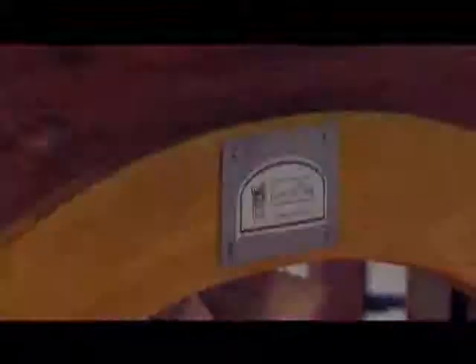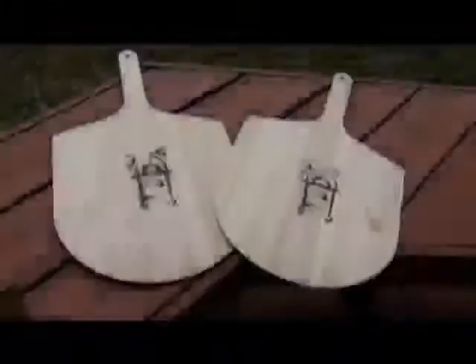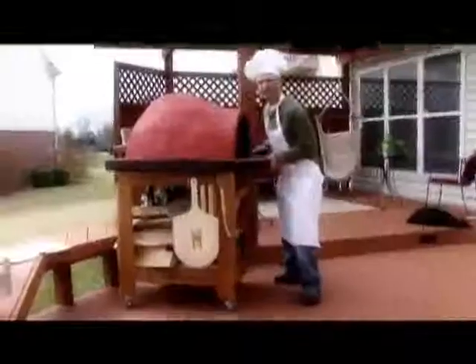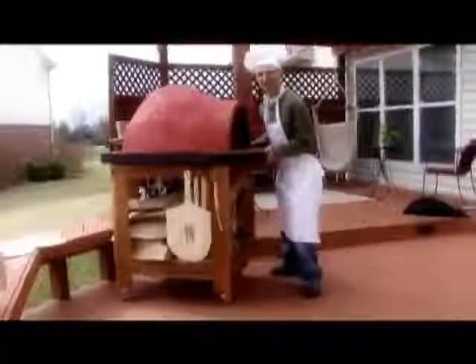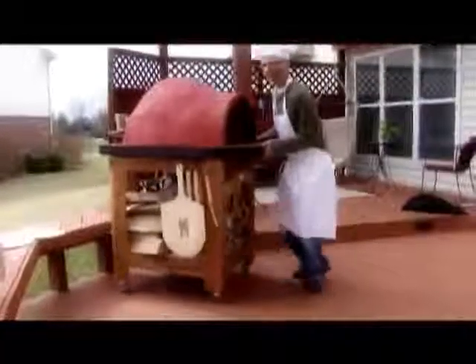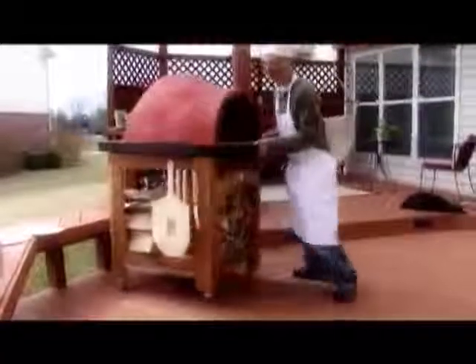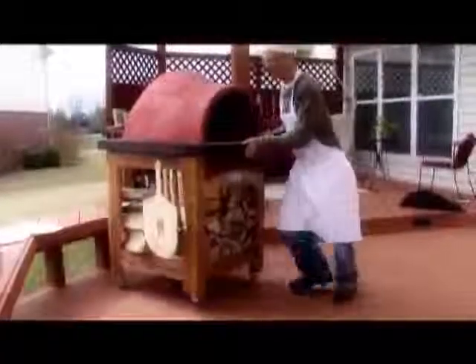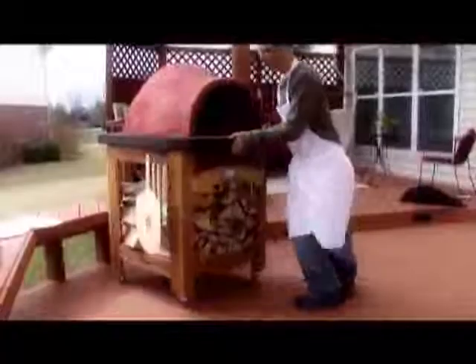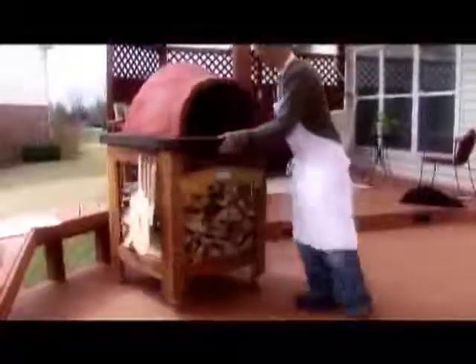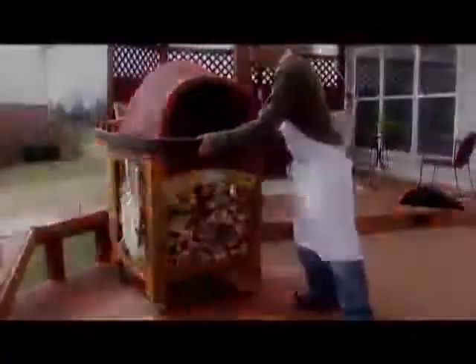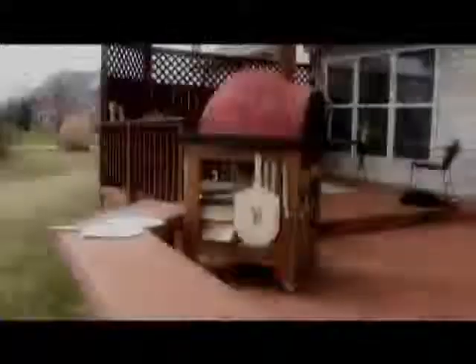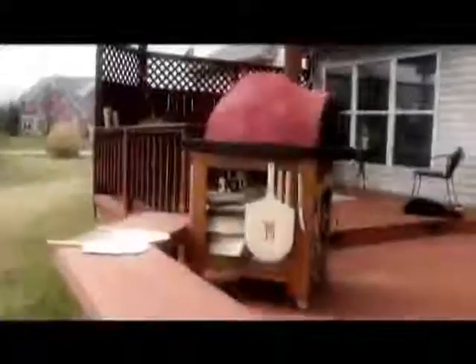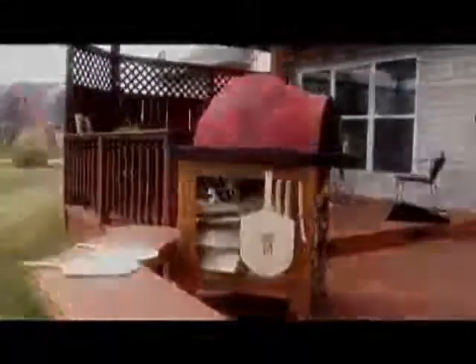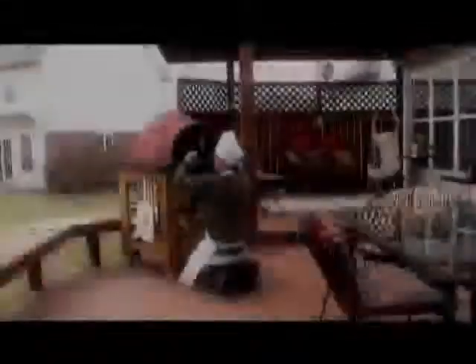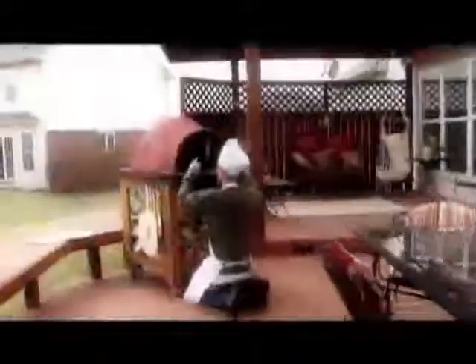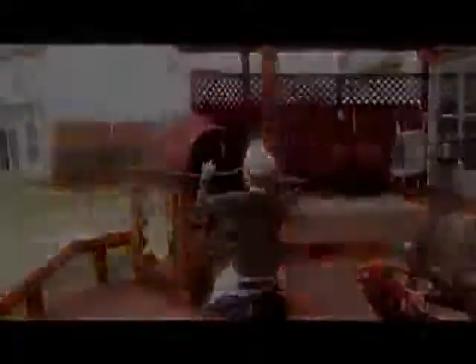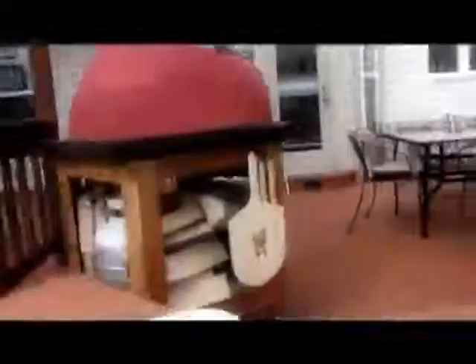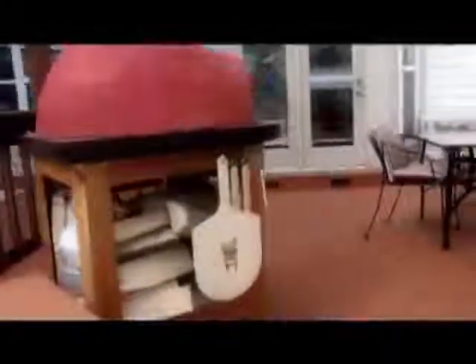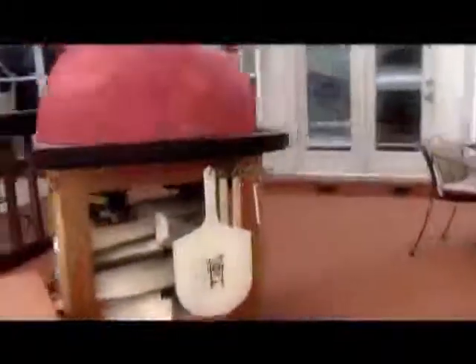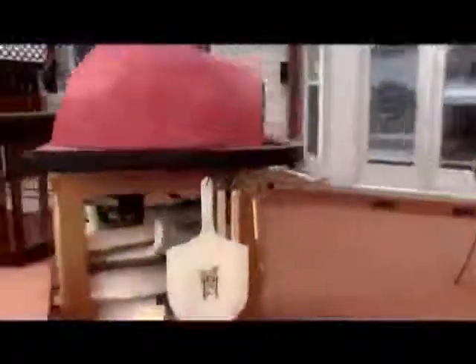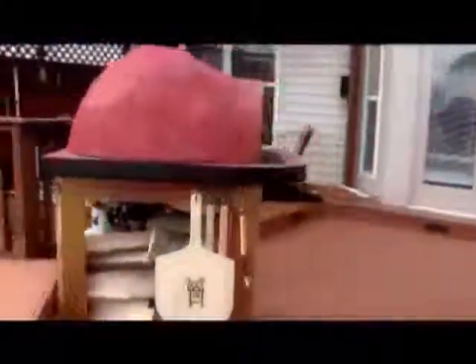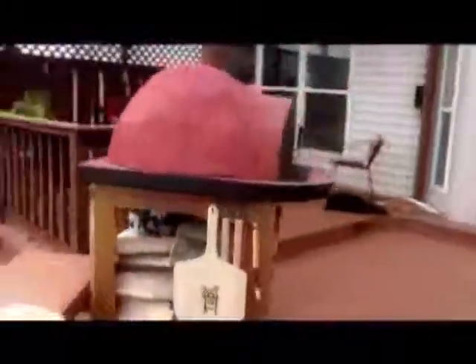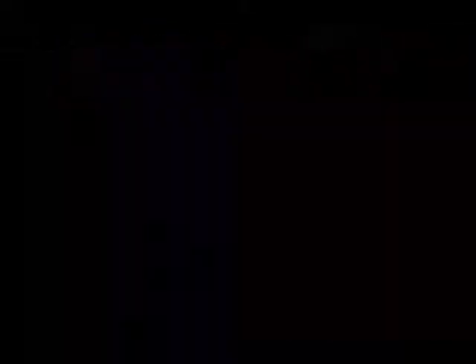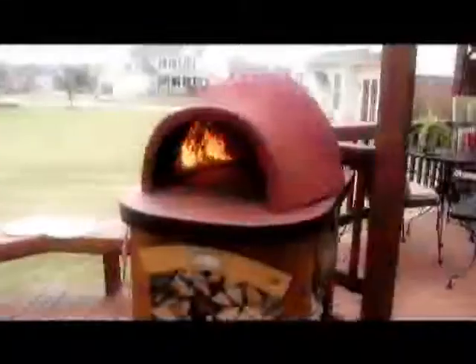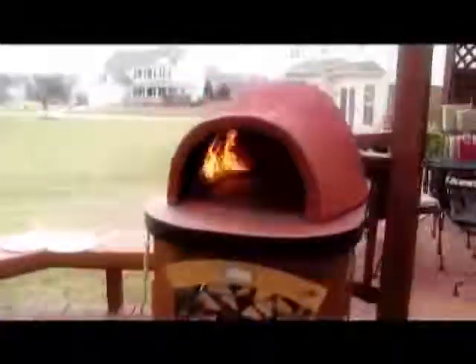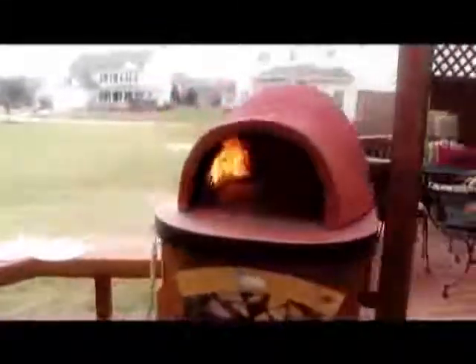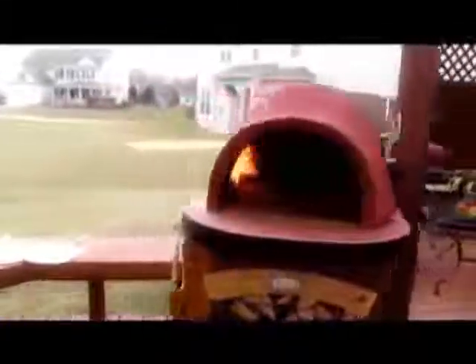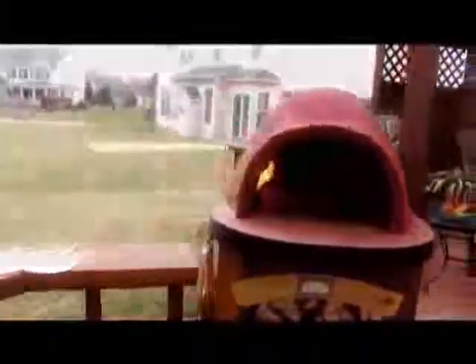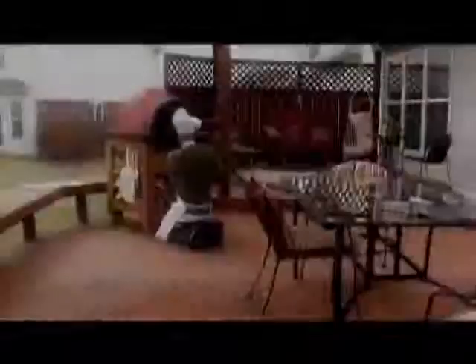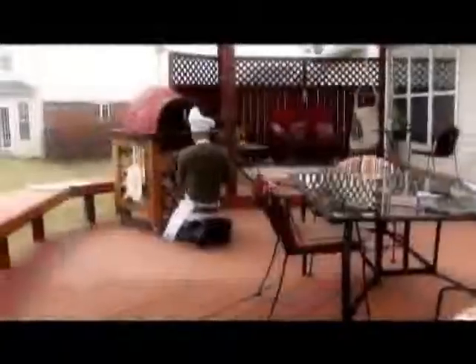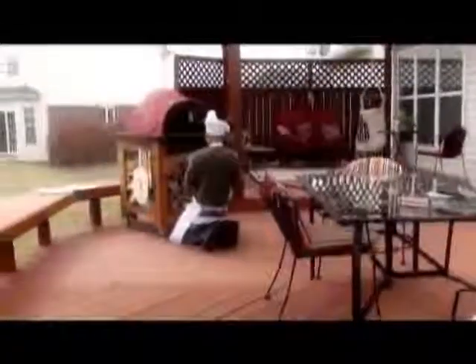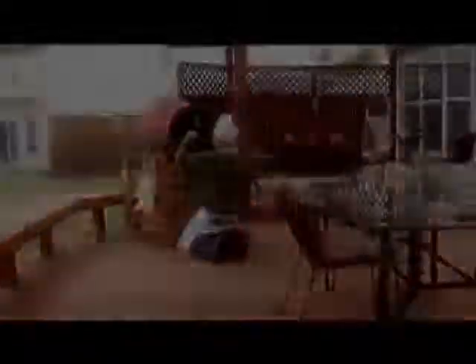Forno de Pizza makes a wood-fired oven part of practically anyone's lifestyle. It can easily fit onto a wooden deck or be part of a state-of-the-art outdoor kitchen.